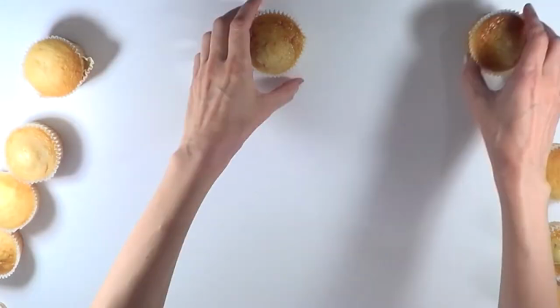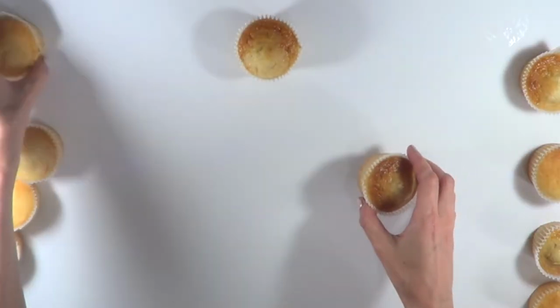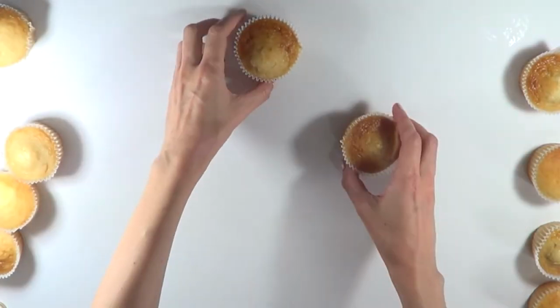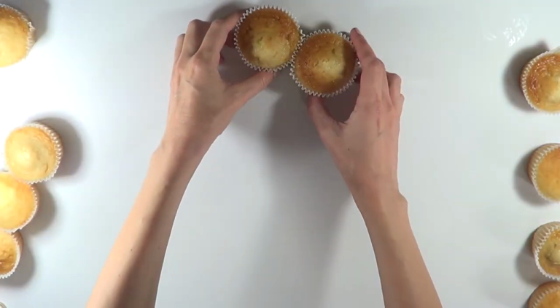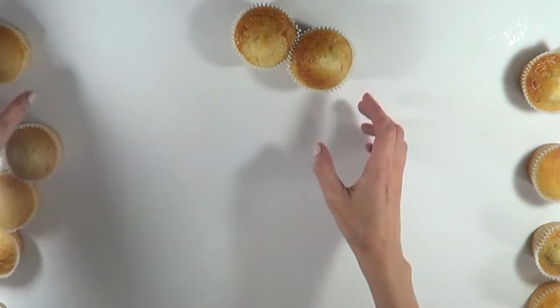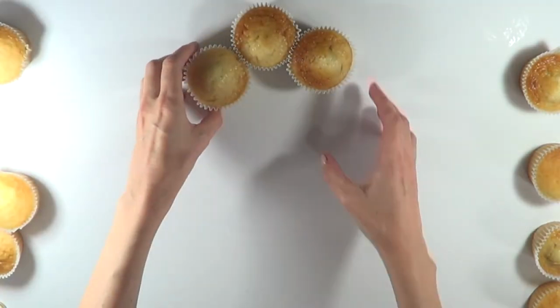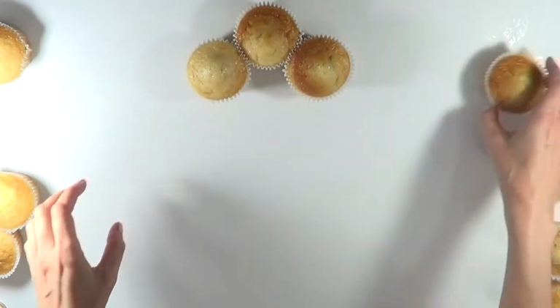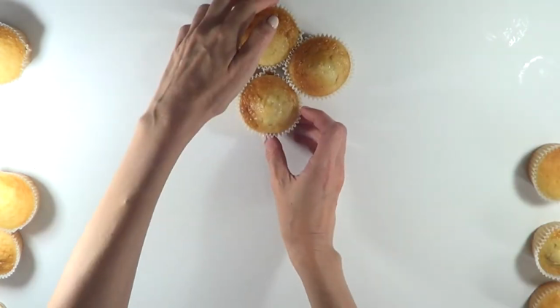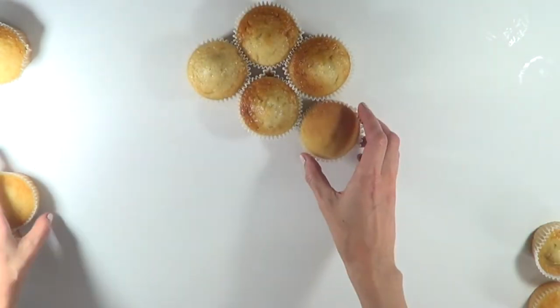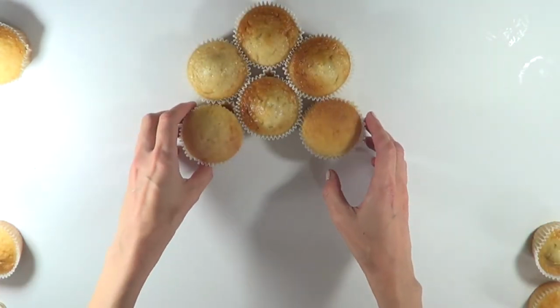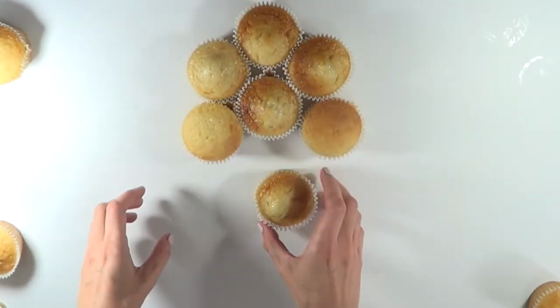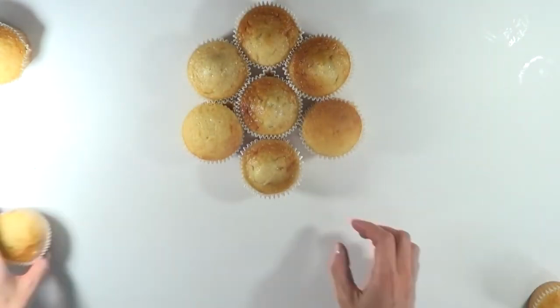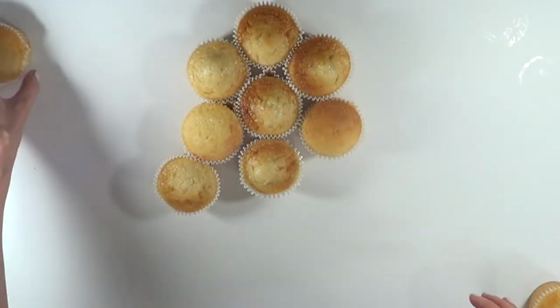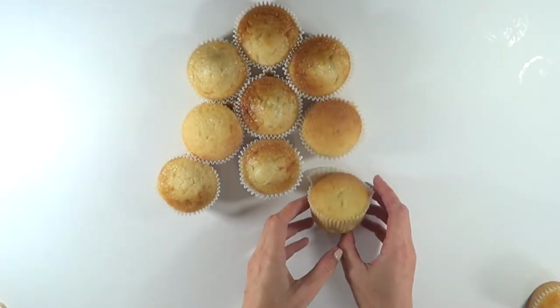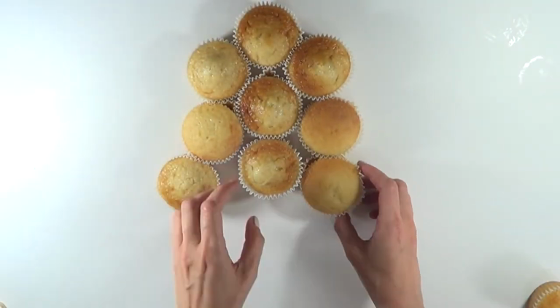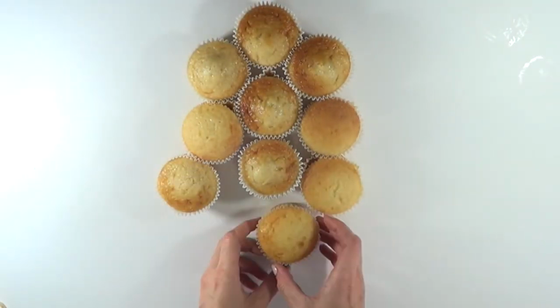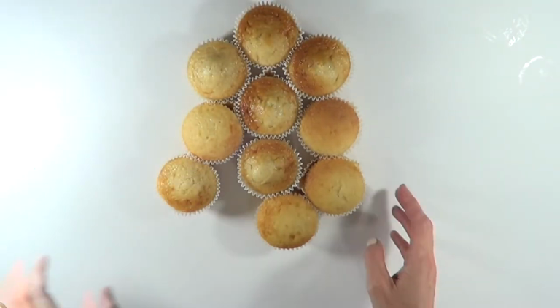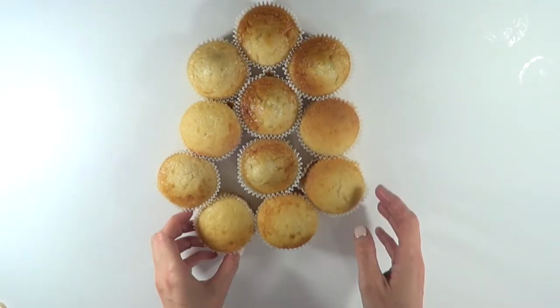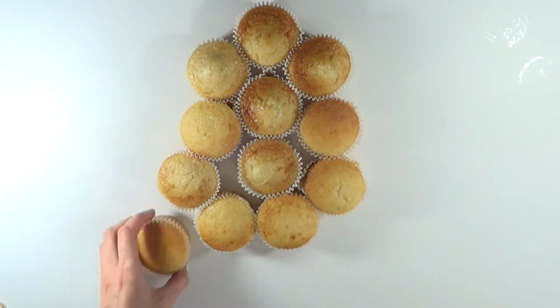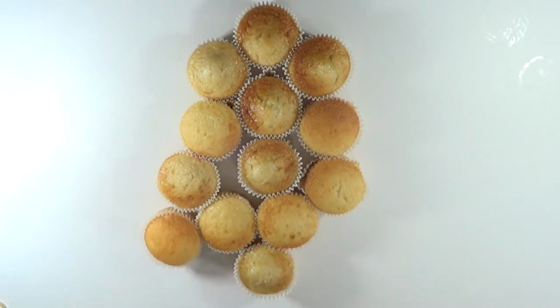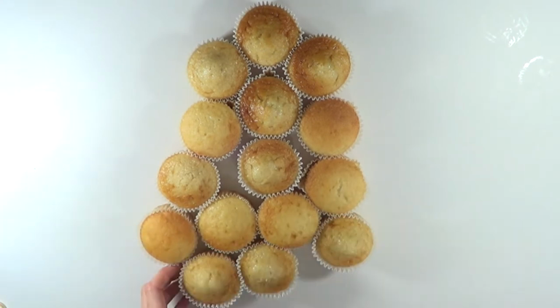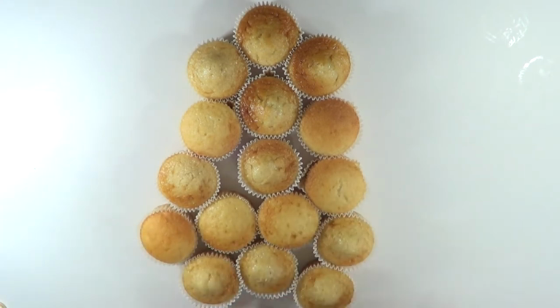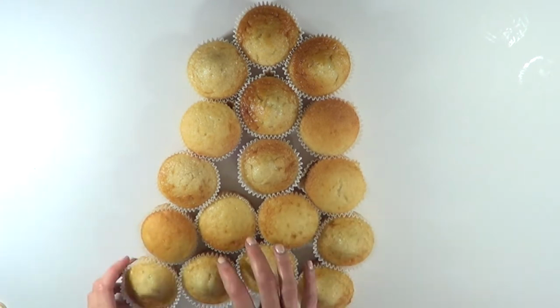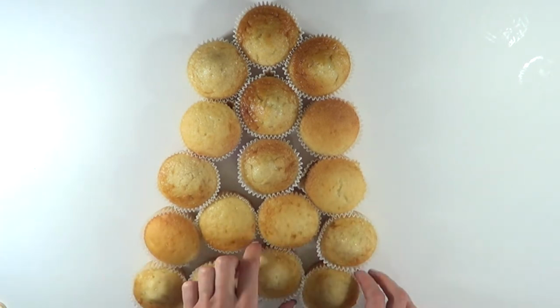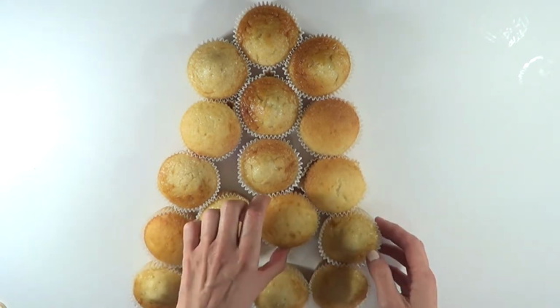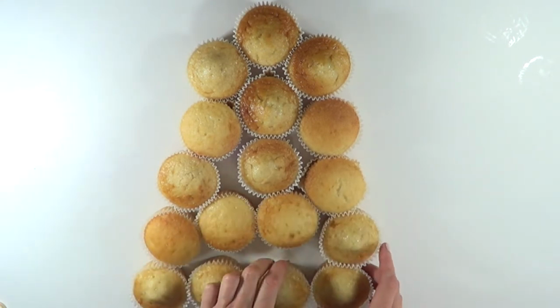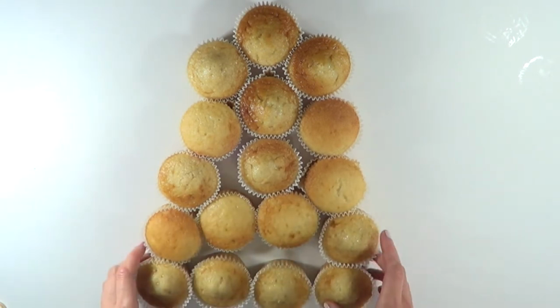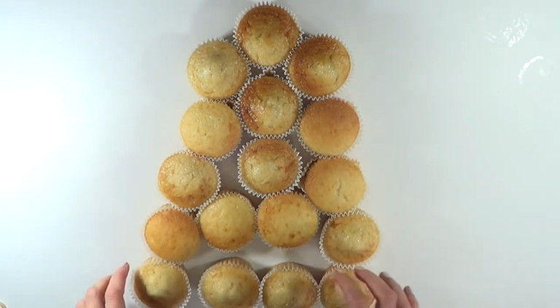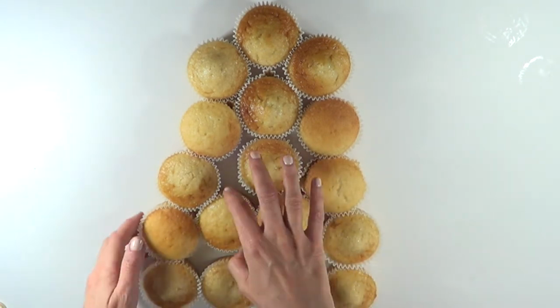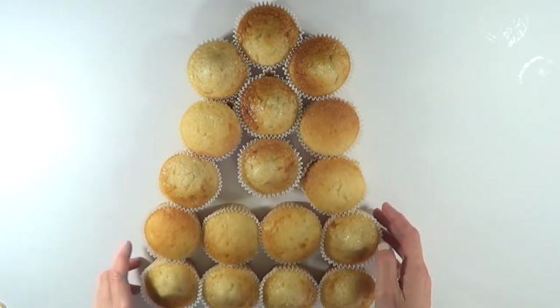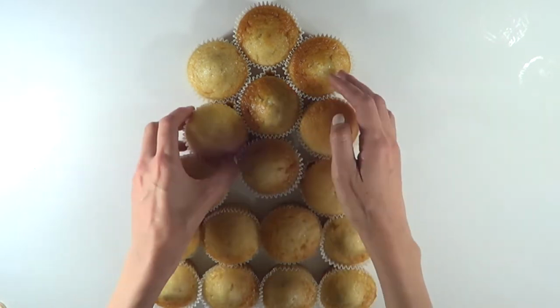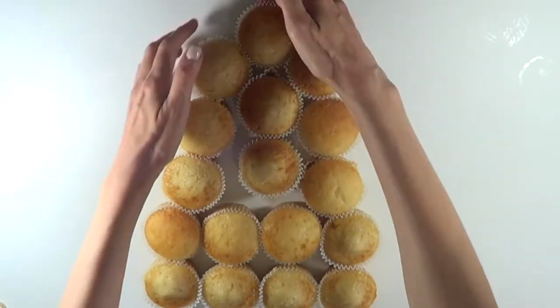Then I'm going to be working on the shape of the cake. It's made out of a bunch of cupcakes. I'm using some cake mix, arranging them like this — first starting with three, then another three, three in the third line, then four and four.